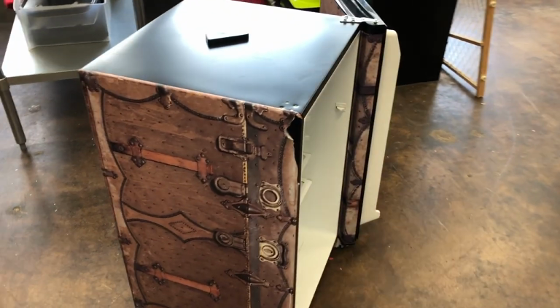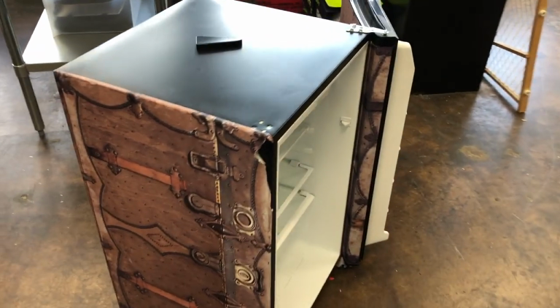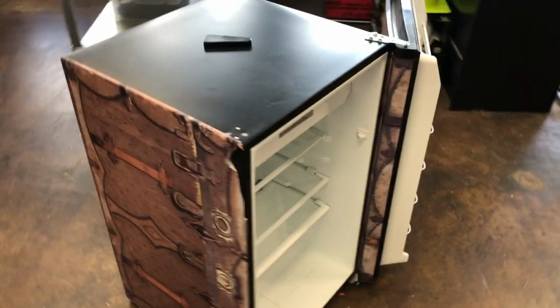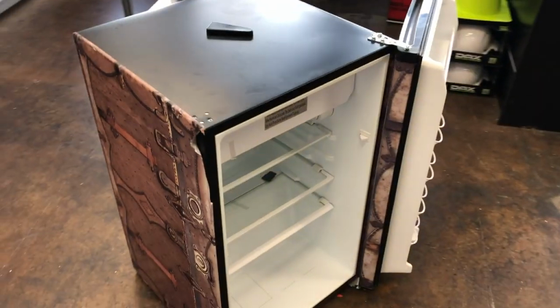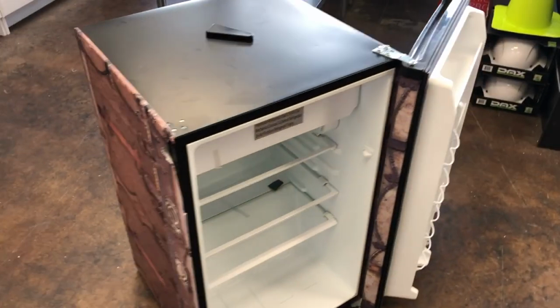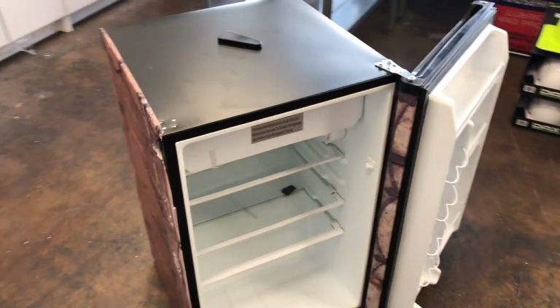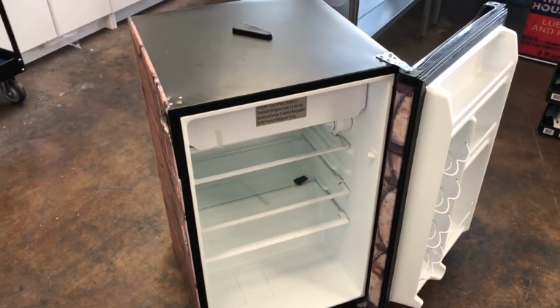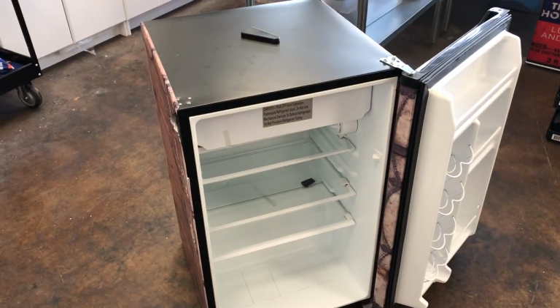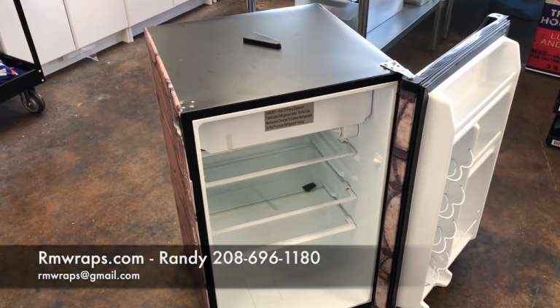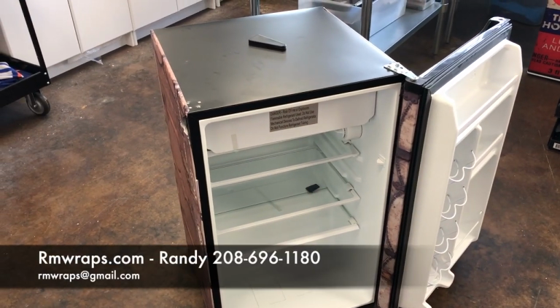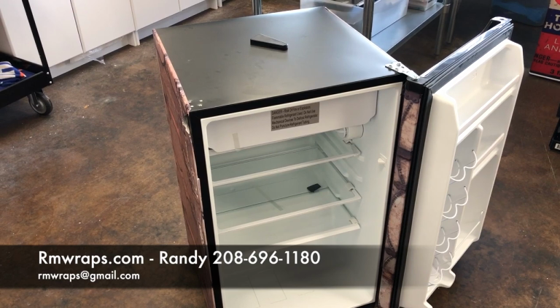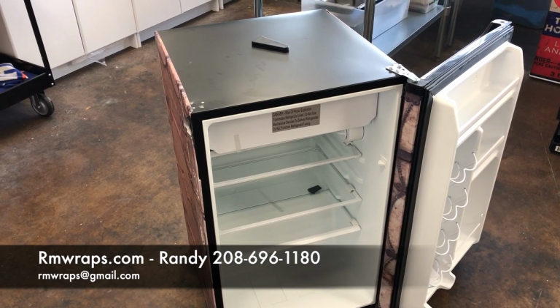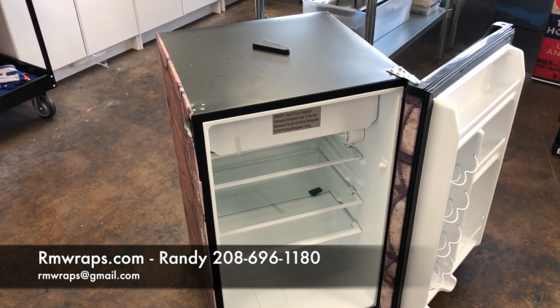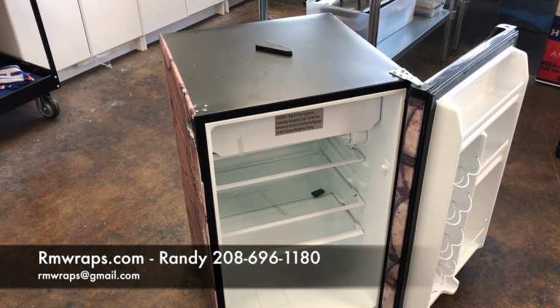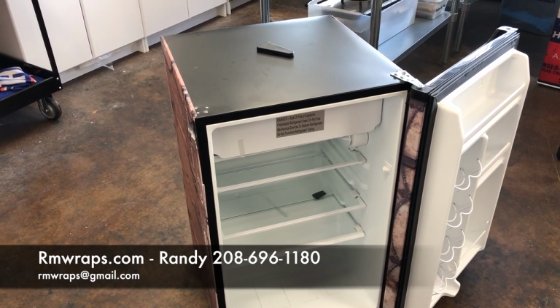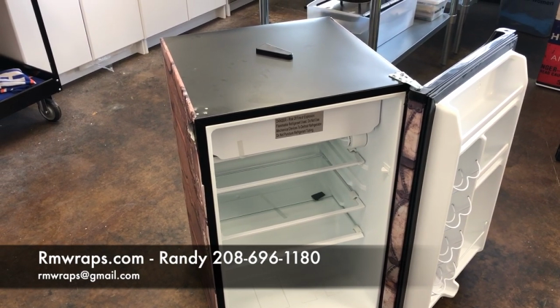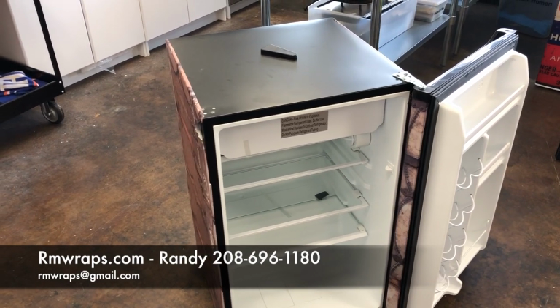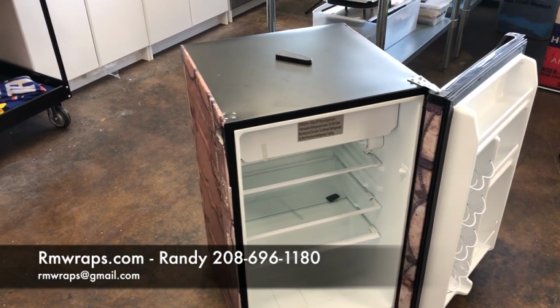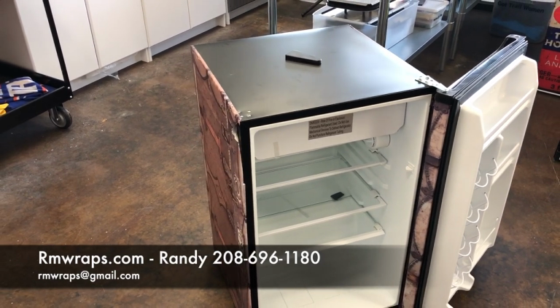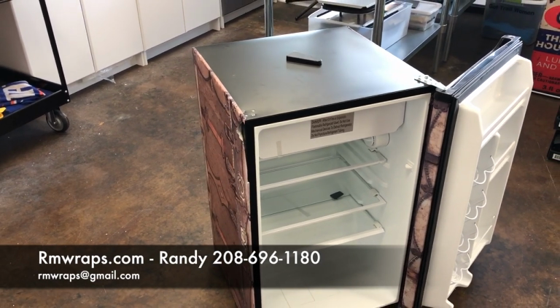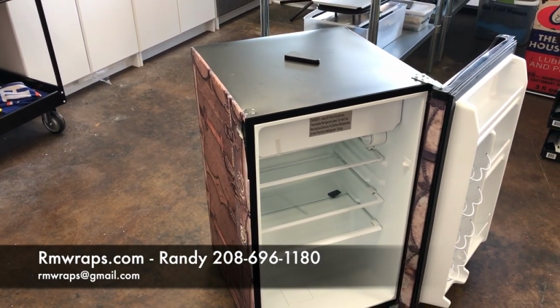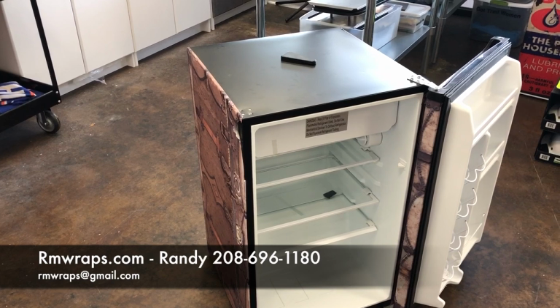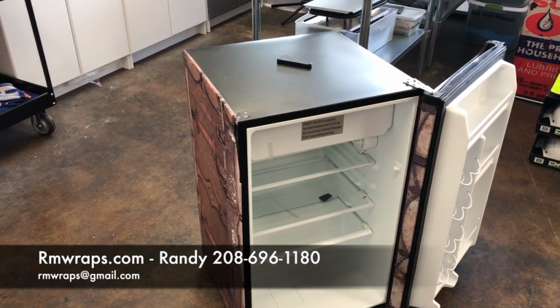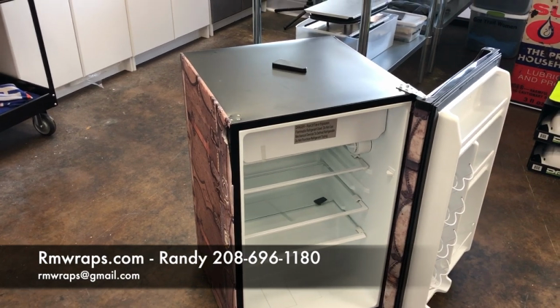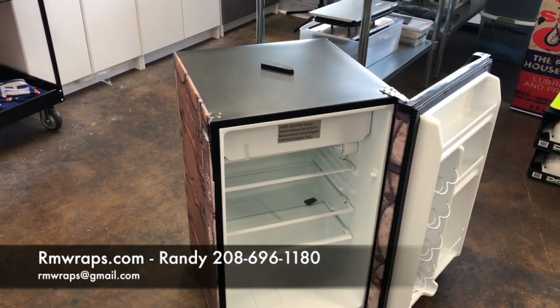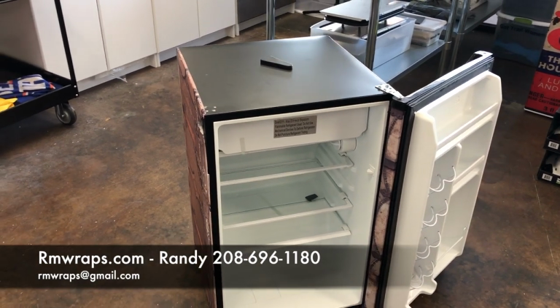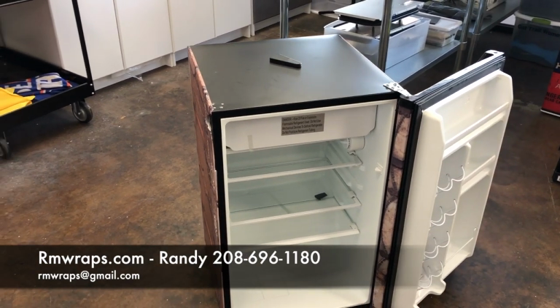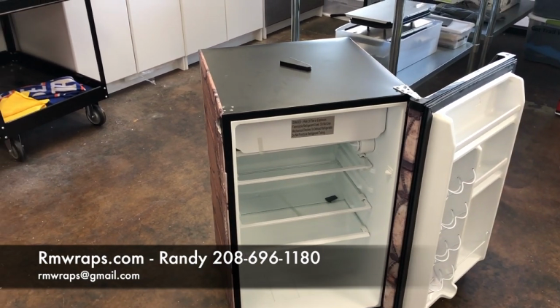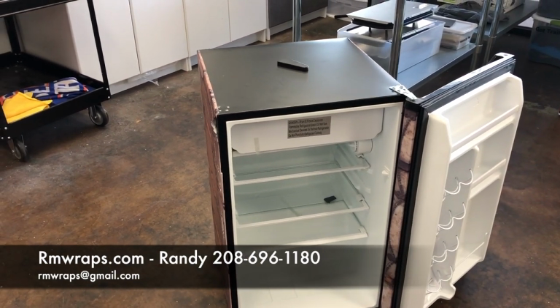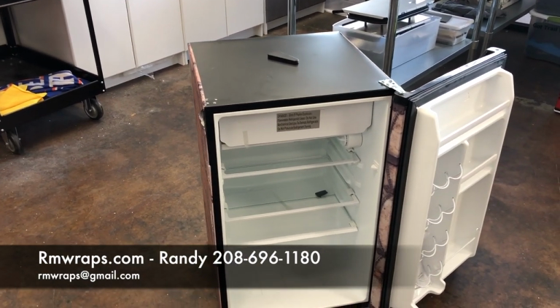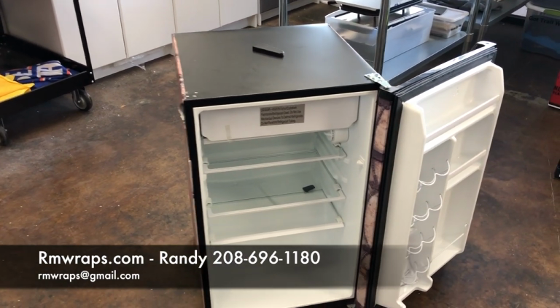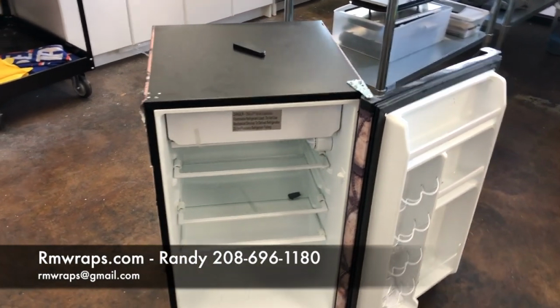All right, thanks guys. This is Arm Wraps, my name is Randy Miller. You can always call me at 208-696-1180, email me at rmwraps@gmail.com. Also, go to my website rmwraps.com — you can see a lot more stuff on there.